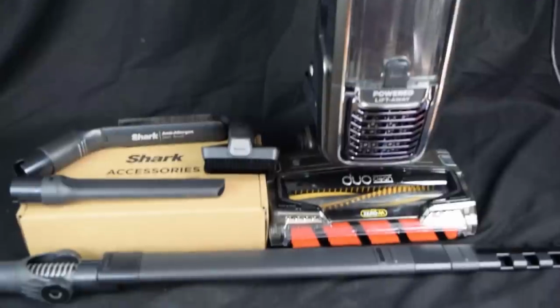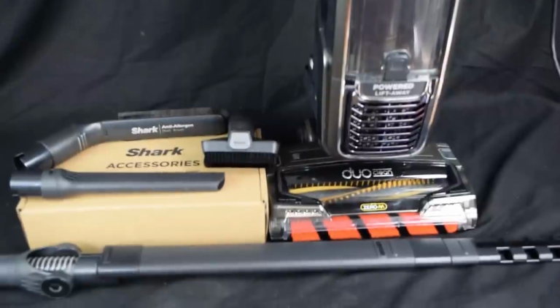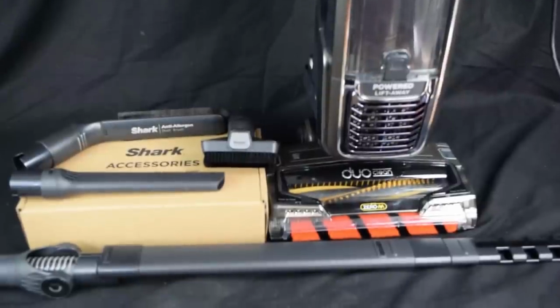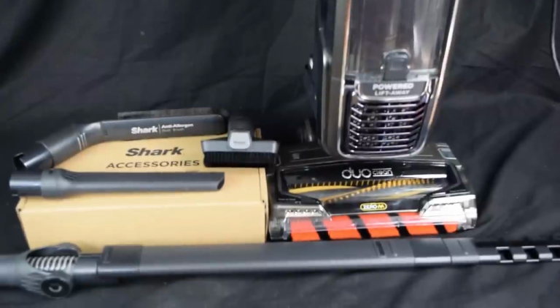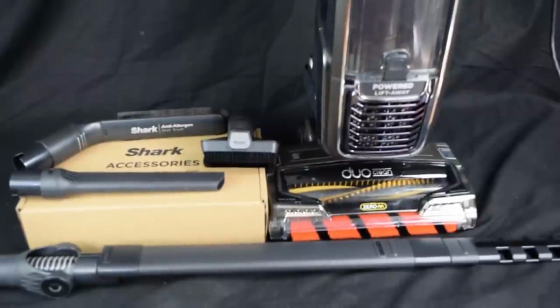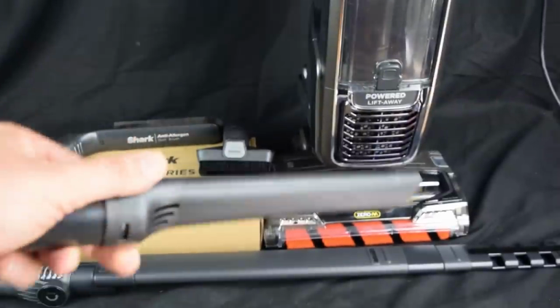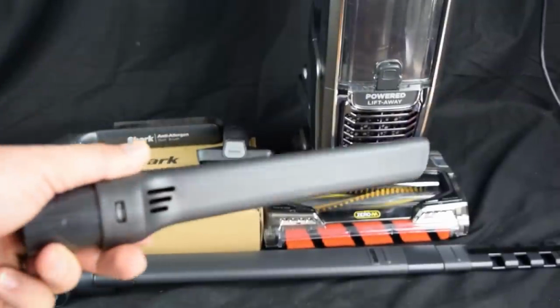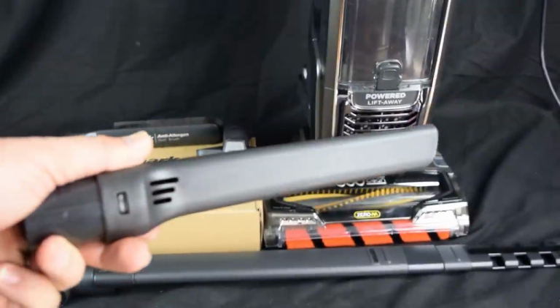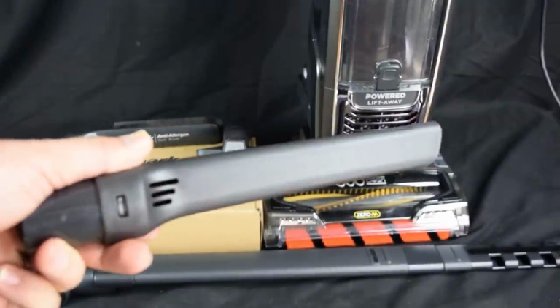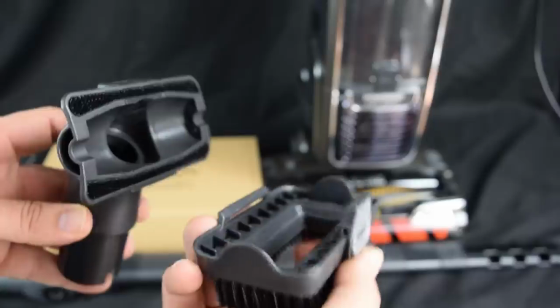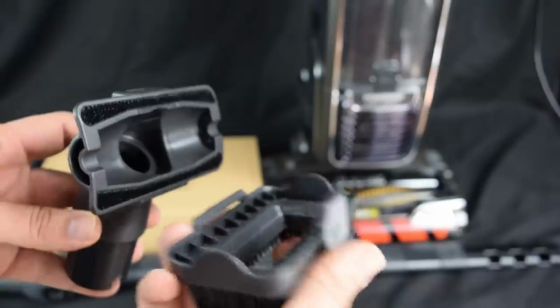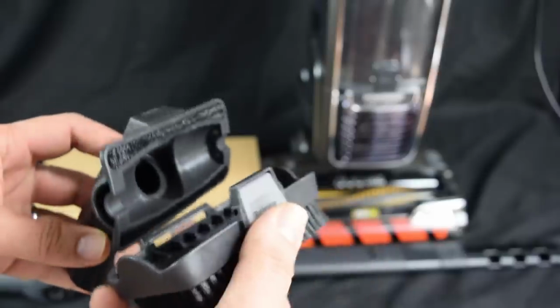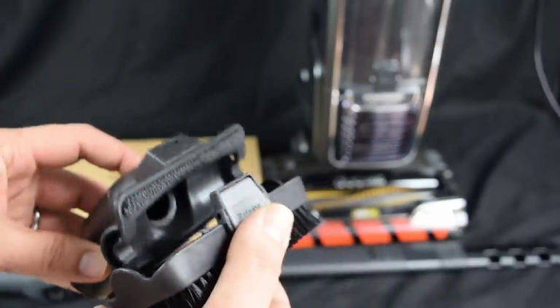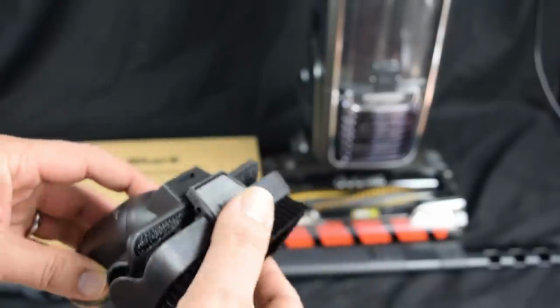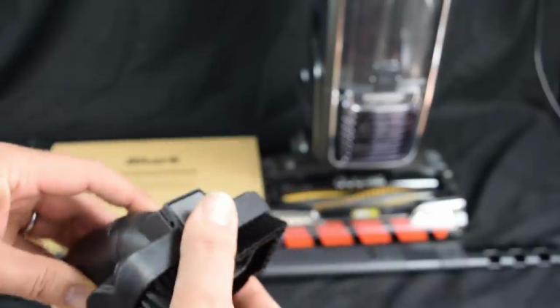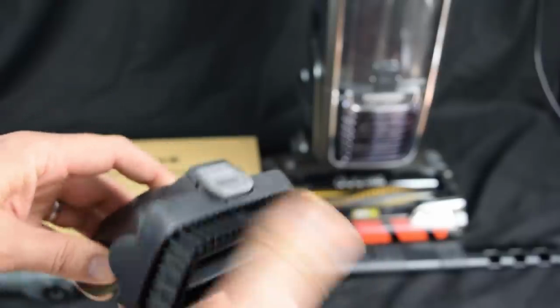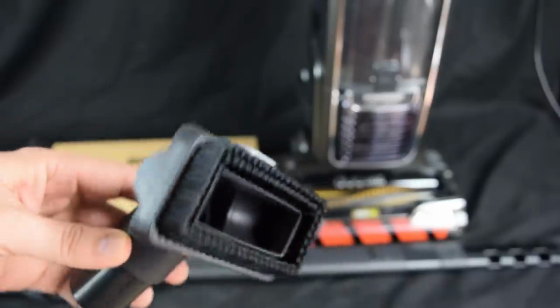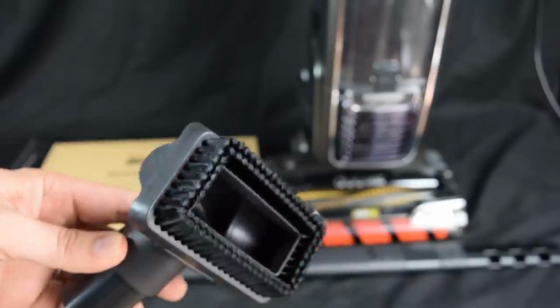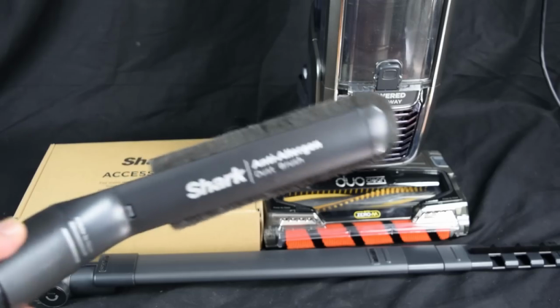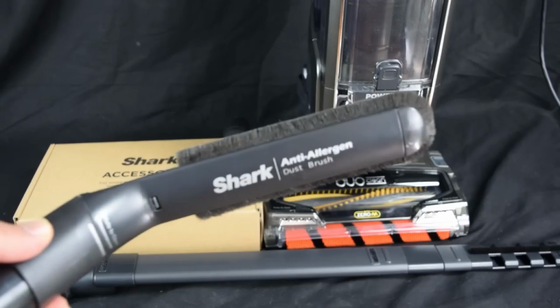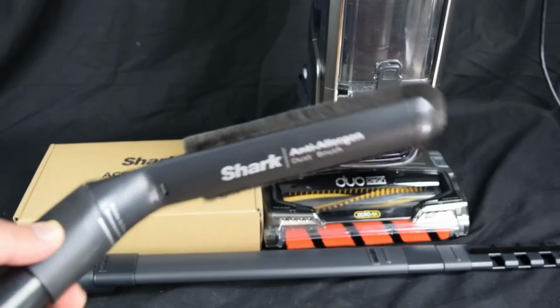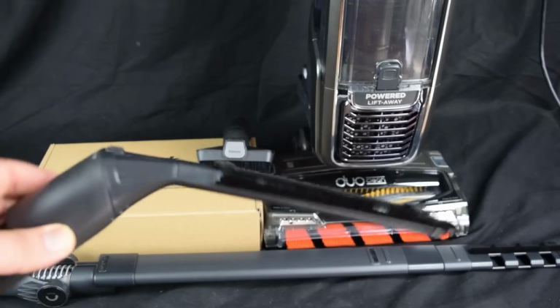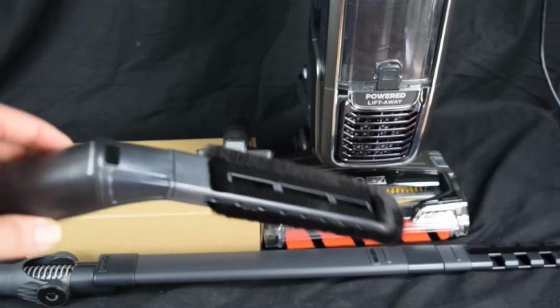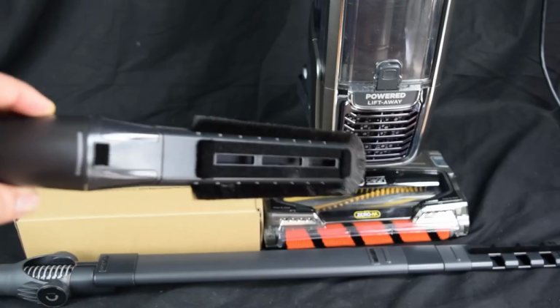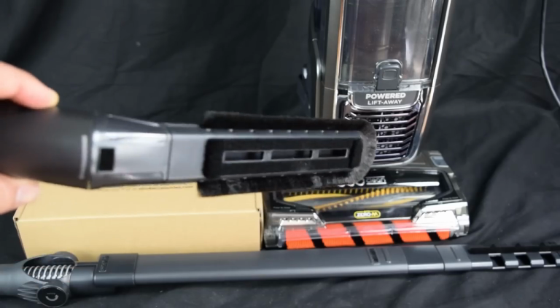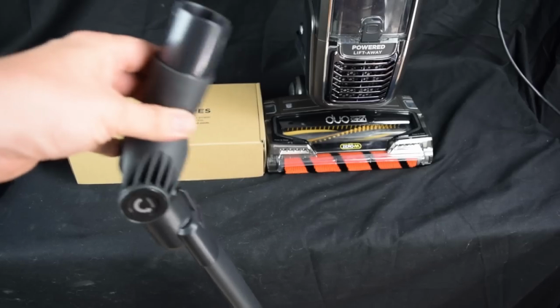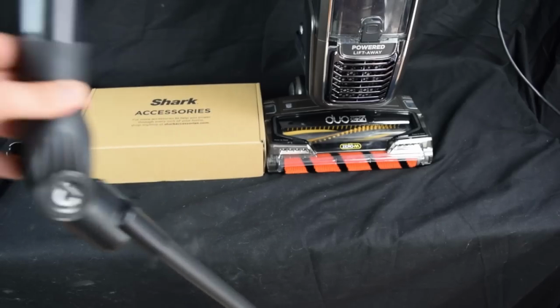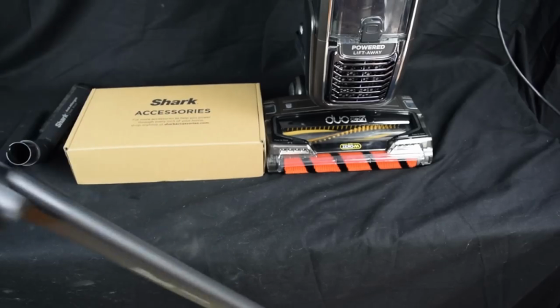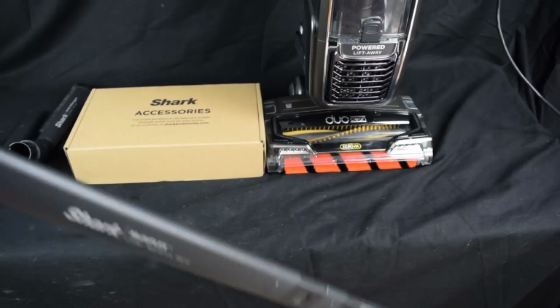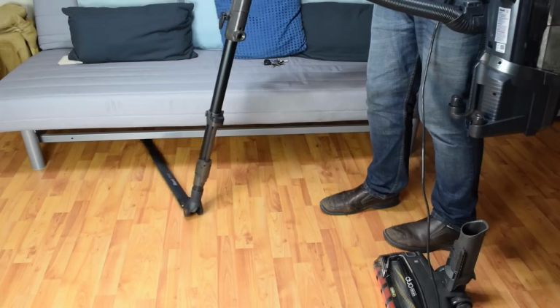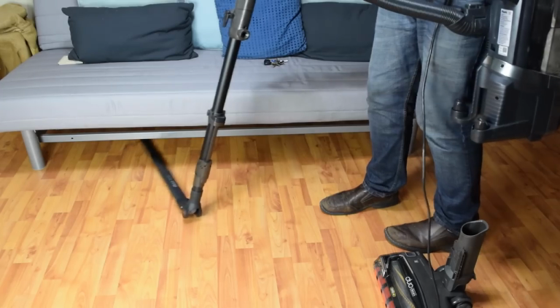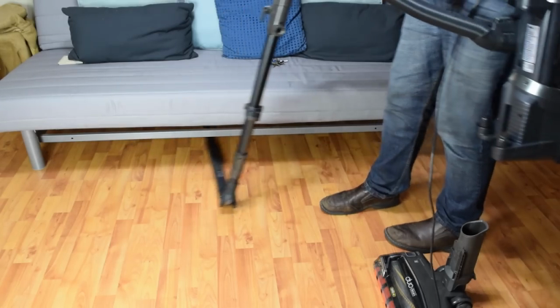The attachment set varies, but mine came with a crevice tool, a combo upholstery tool dusting brush, an anti-allergen dusting brush, and a flexible under-appliance wand.